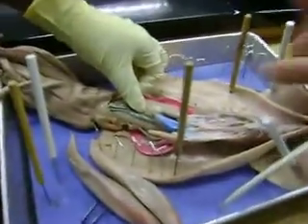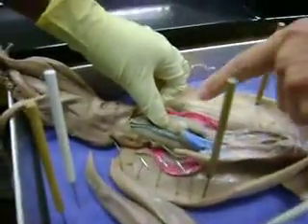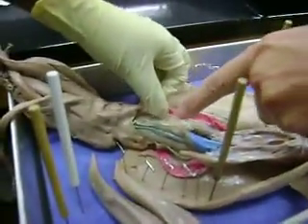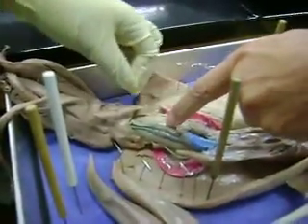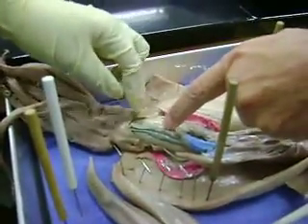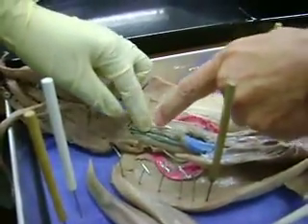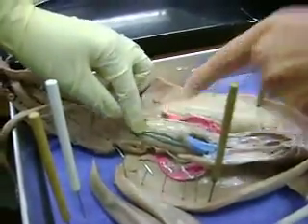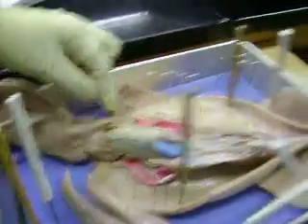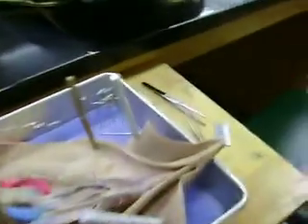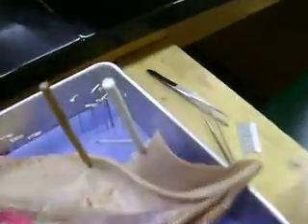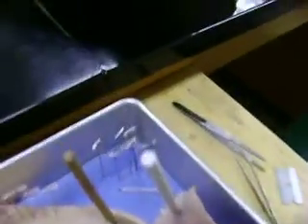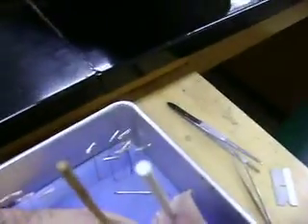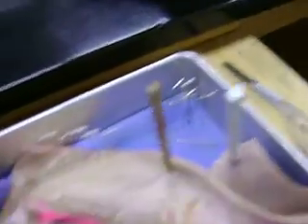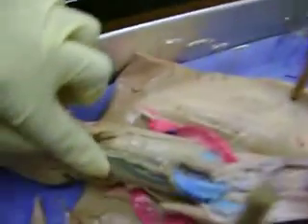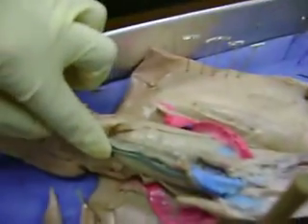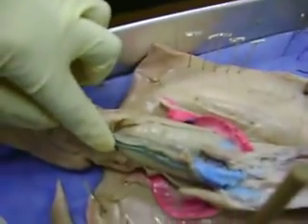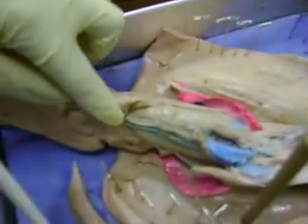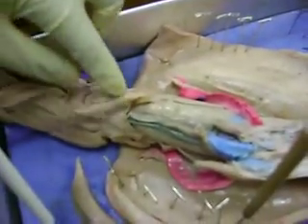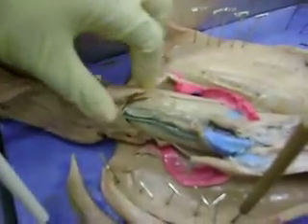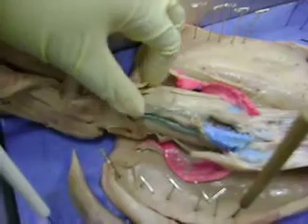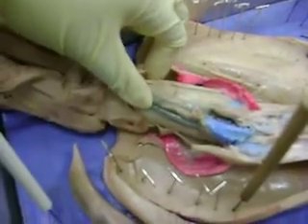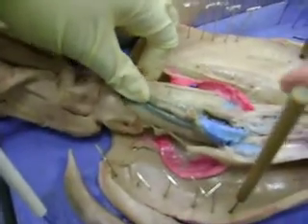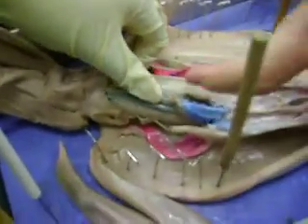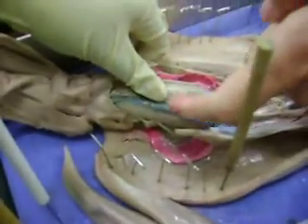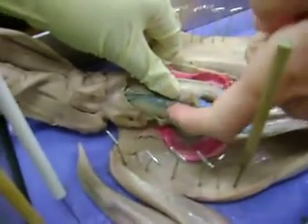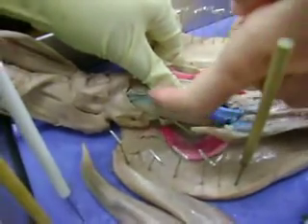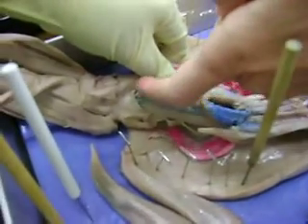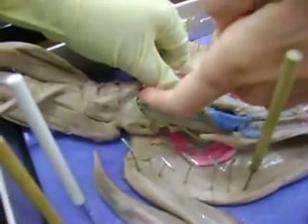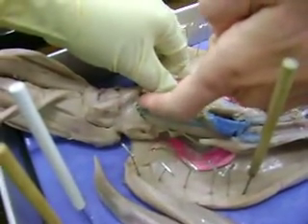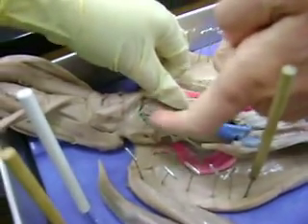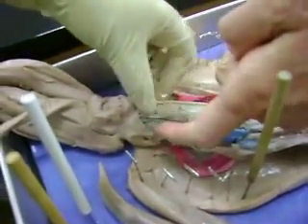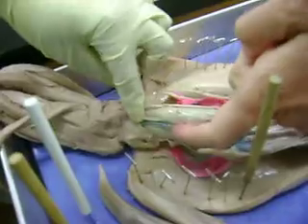Yeah, you've got your finger right there on the large intestine. Oh, the blue thing is the large intestine? No, the large intestine's on the top. Oh, okay.